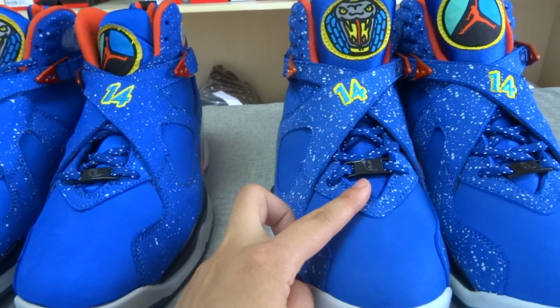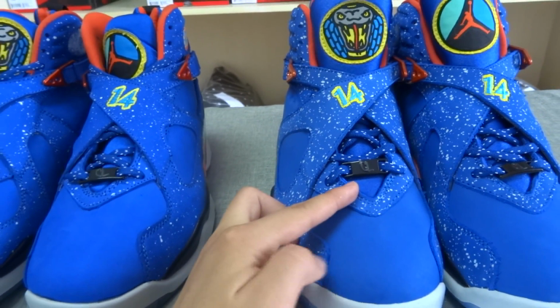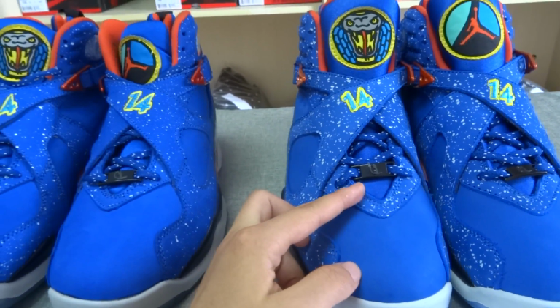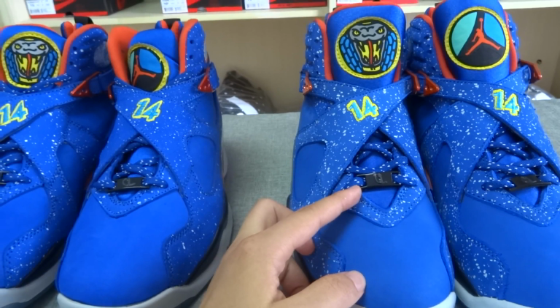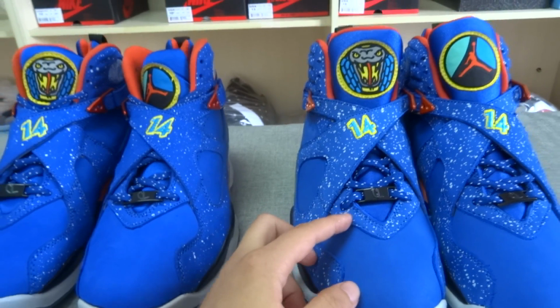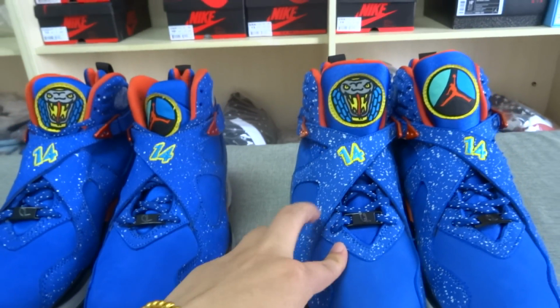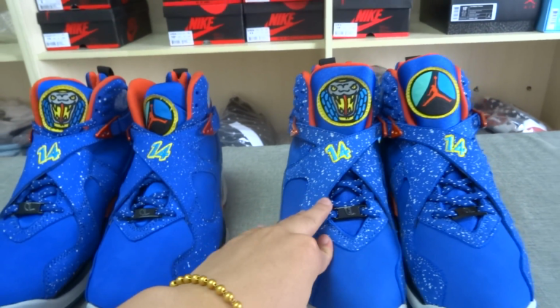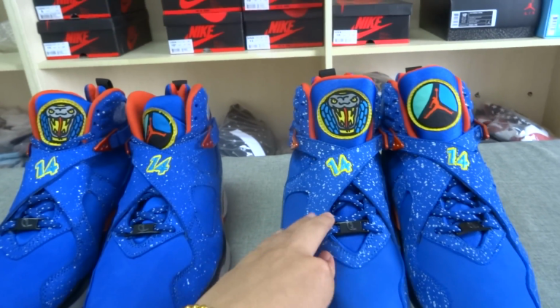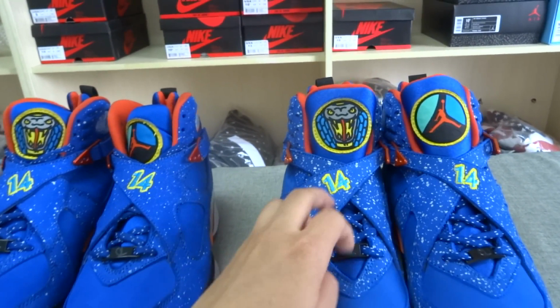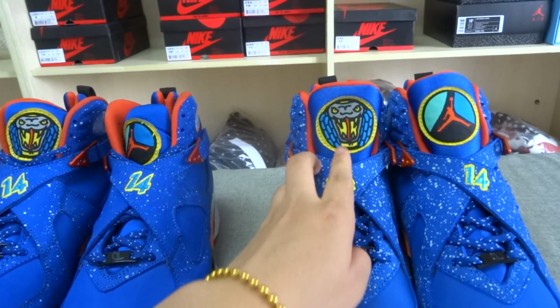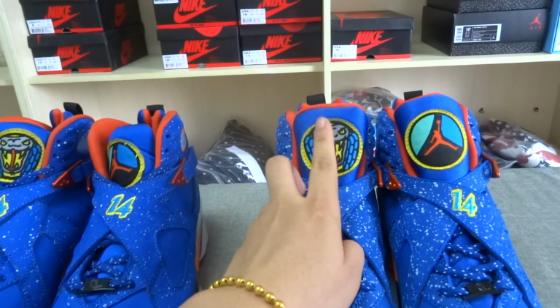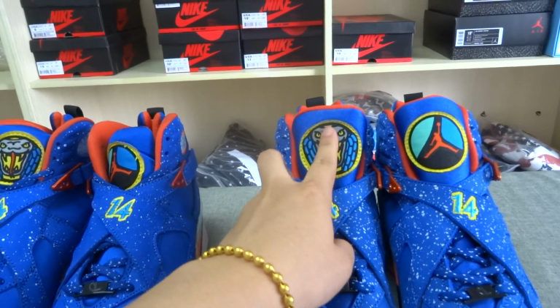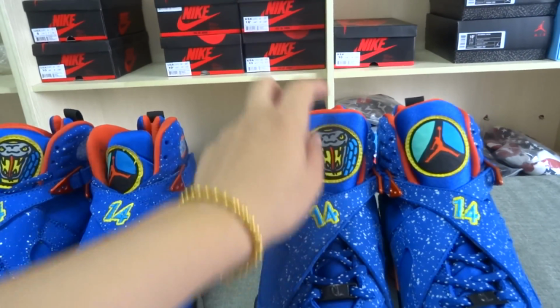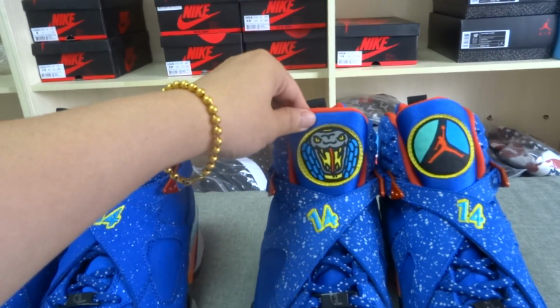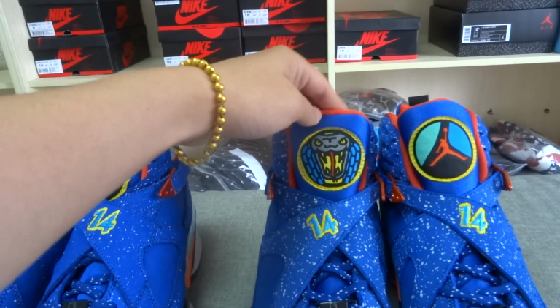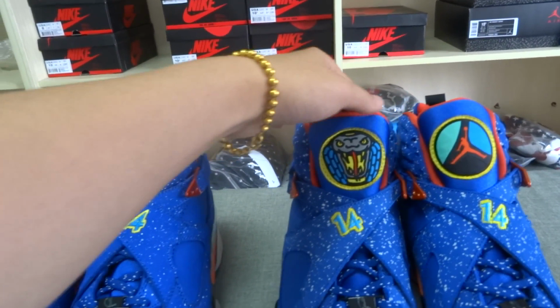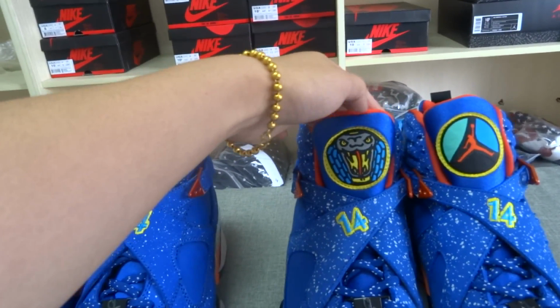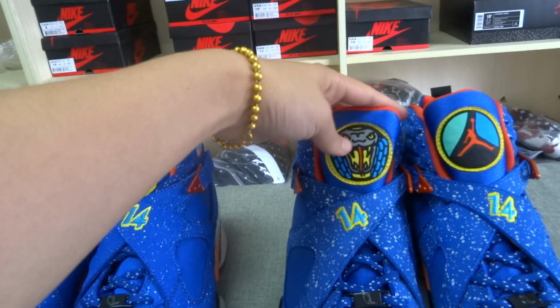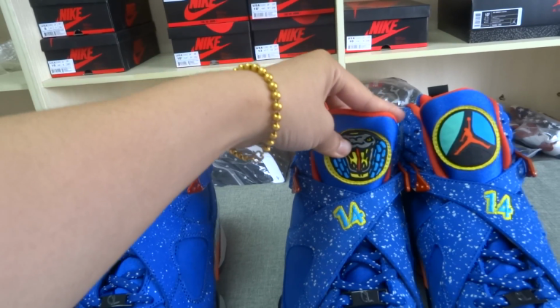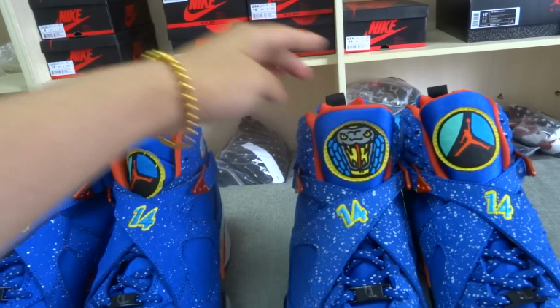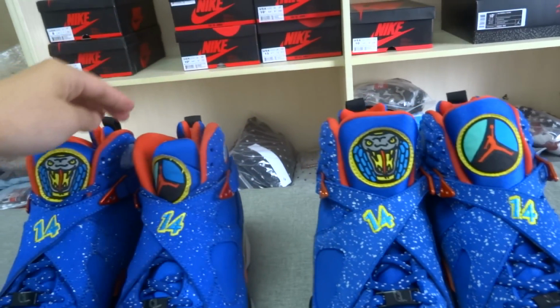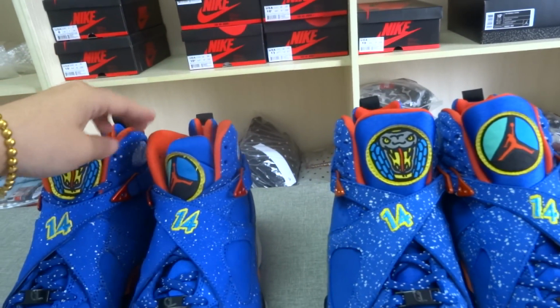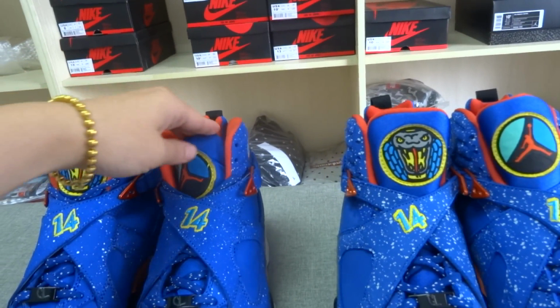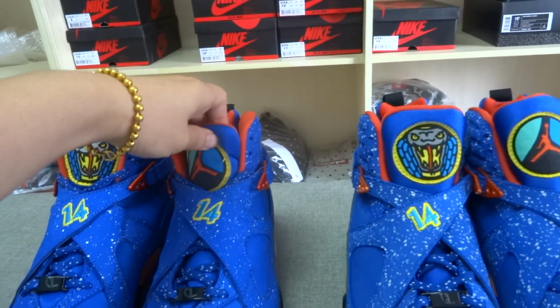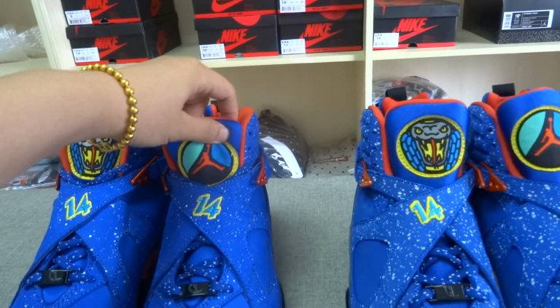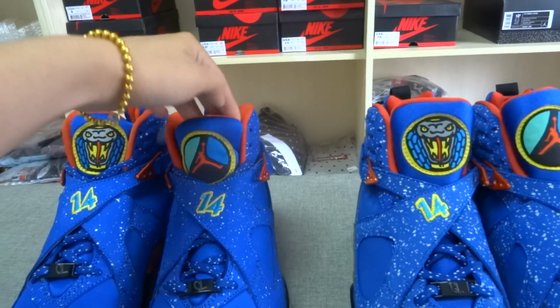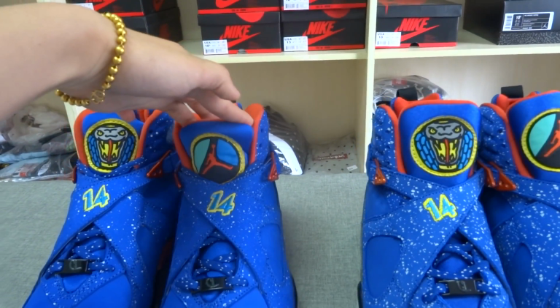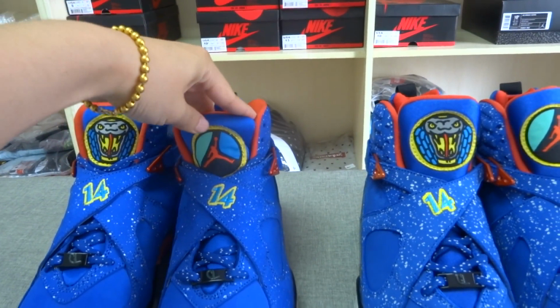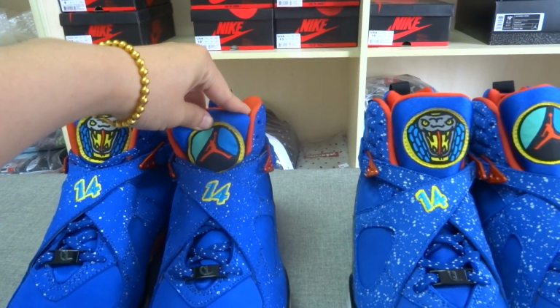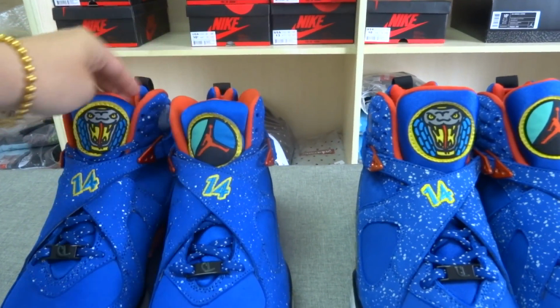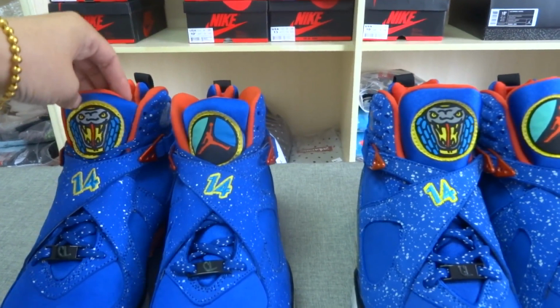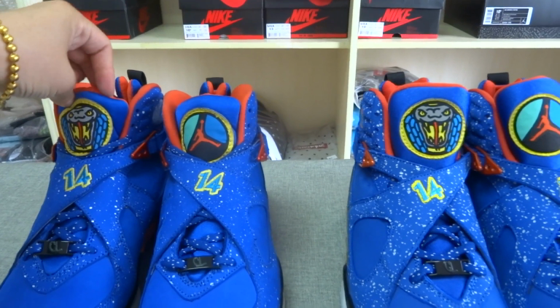Okay. Then, the second difference is the suit tag. The updated one is bigger than the old one. You can see this.